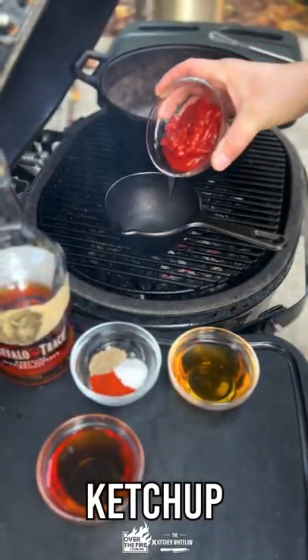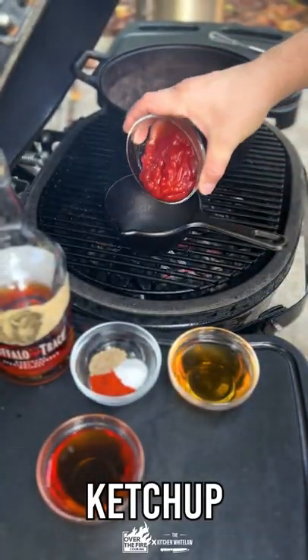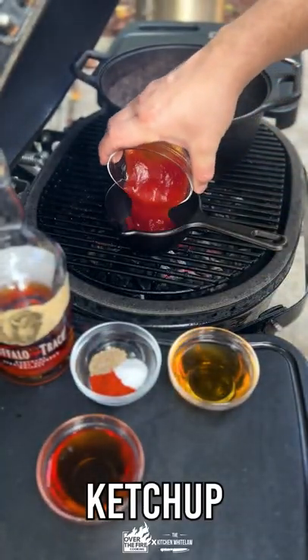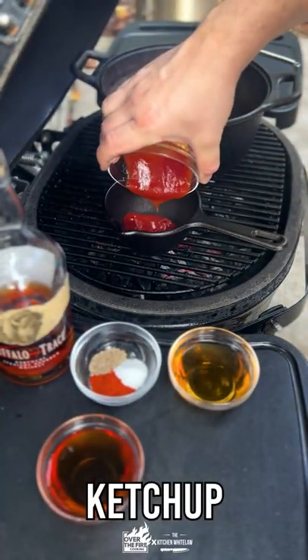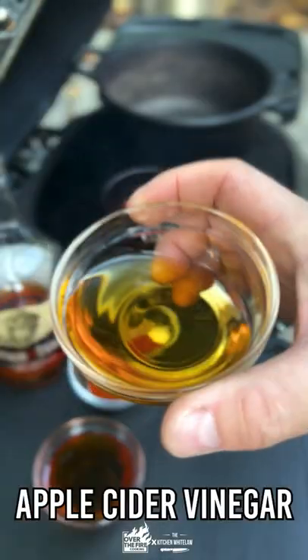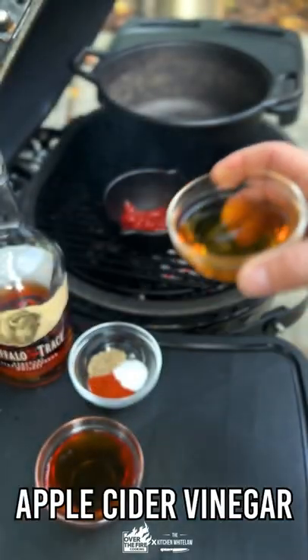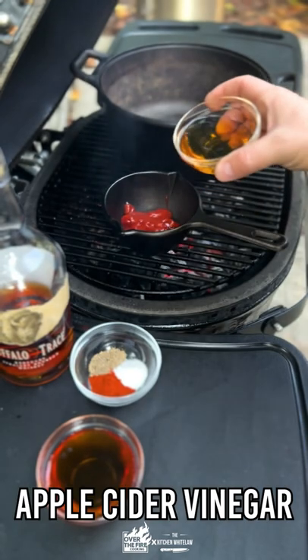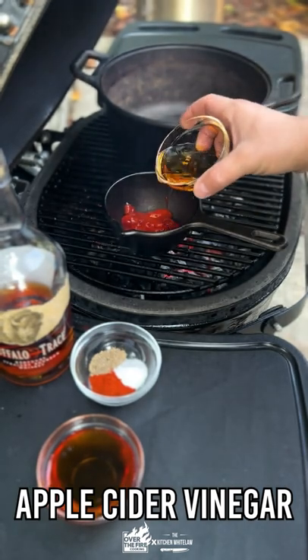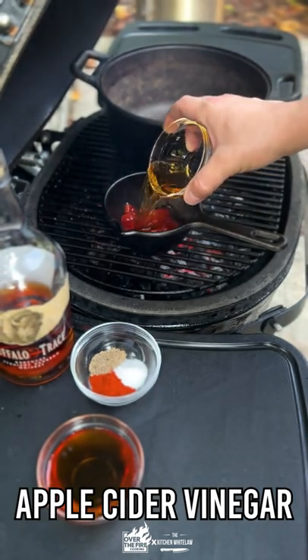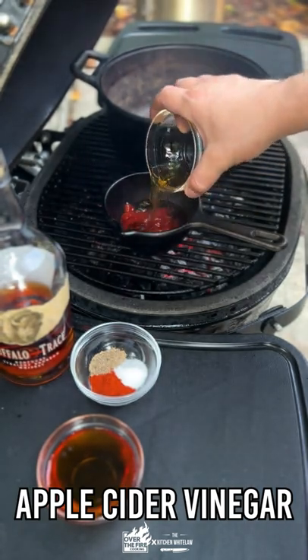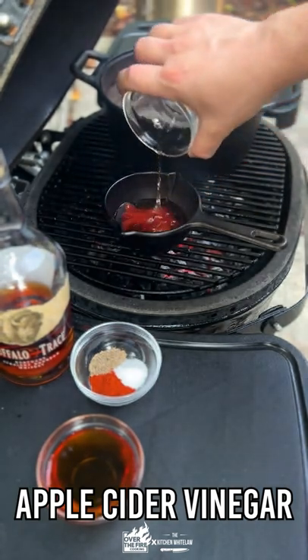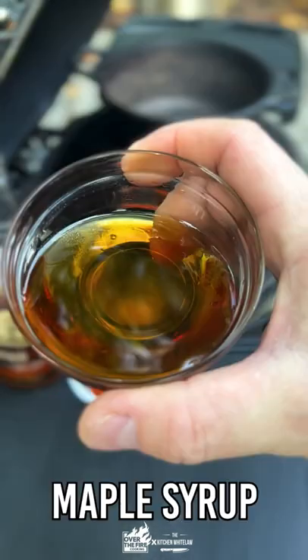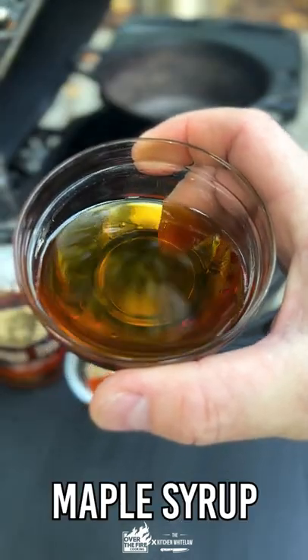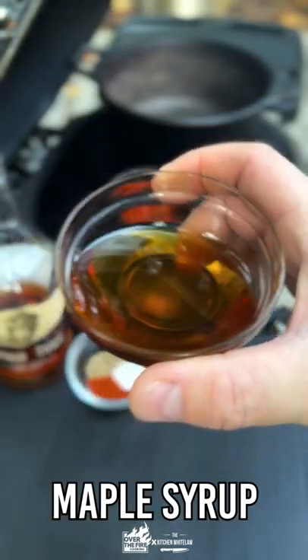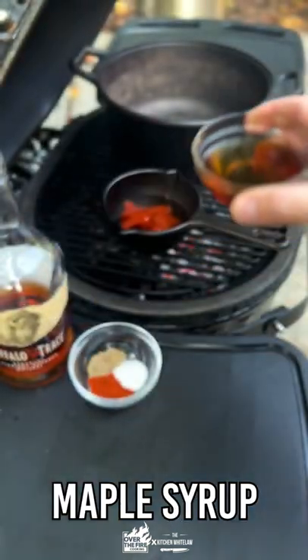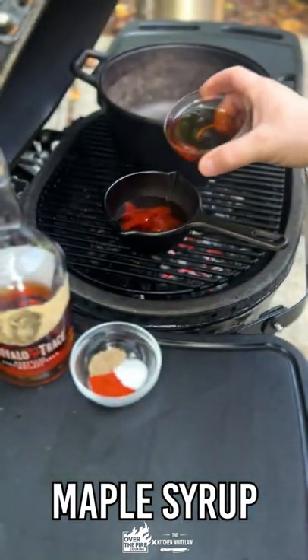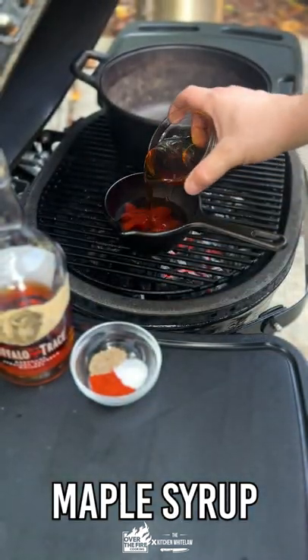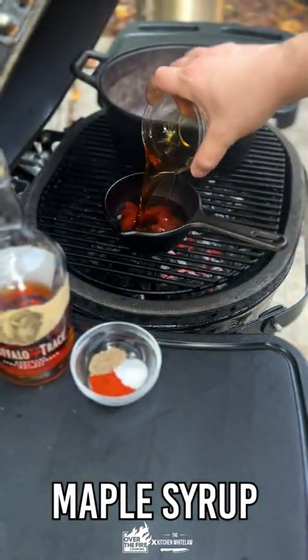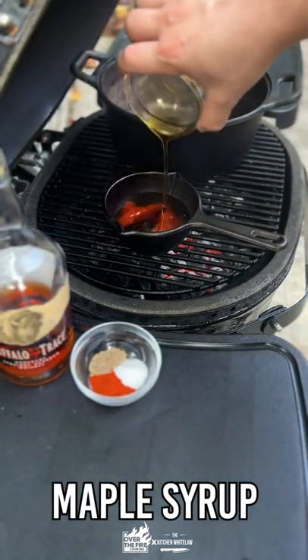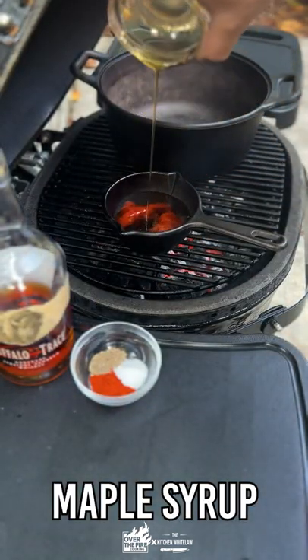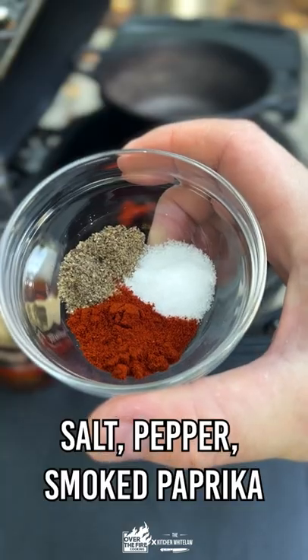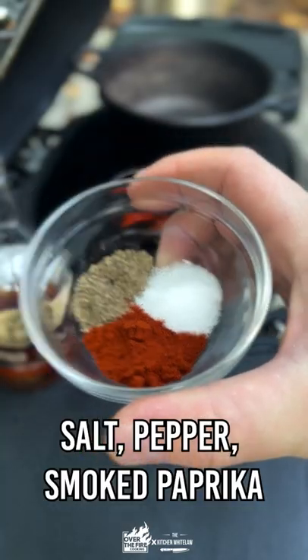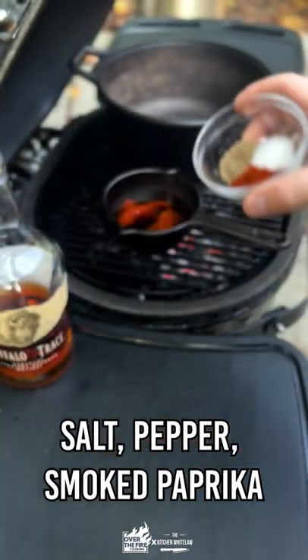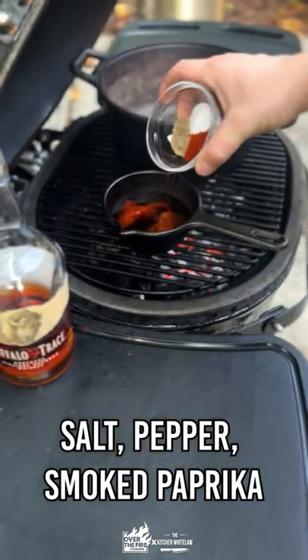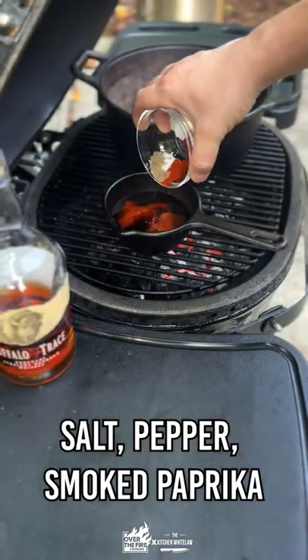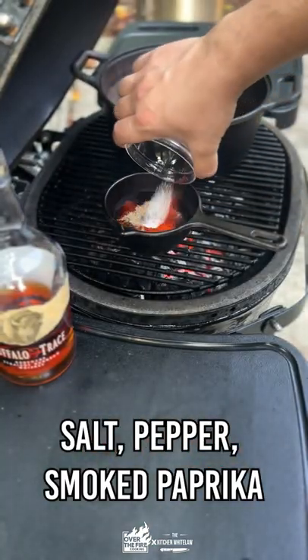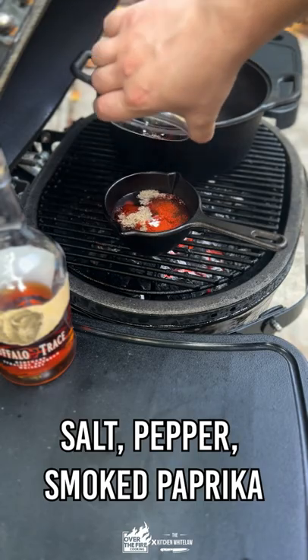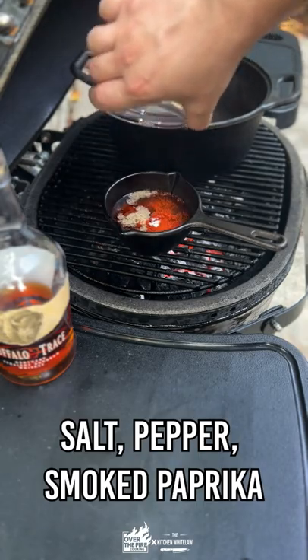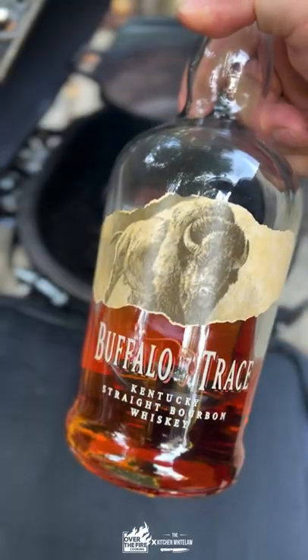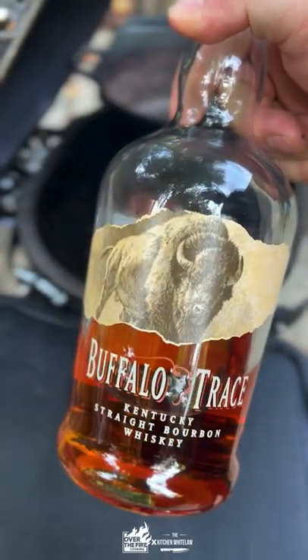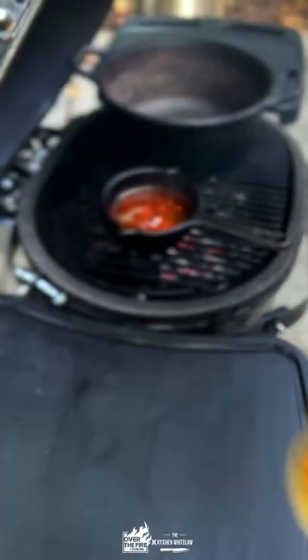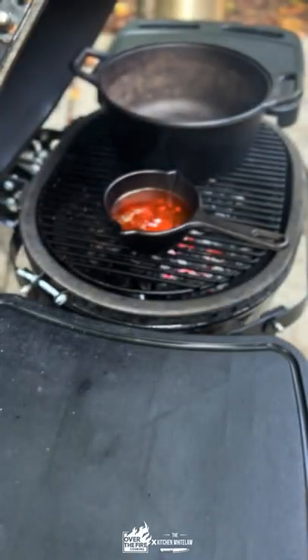Then we make our barbecue sauce: ketchup, apple cider vinegar, maple syrup, seasoning, and you know it — some Buffalo Trace bourbon.